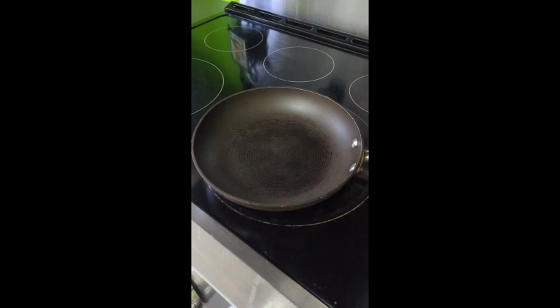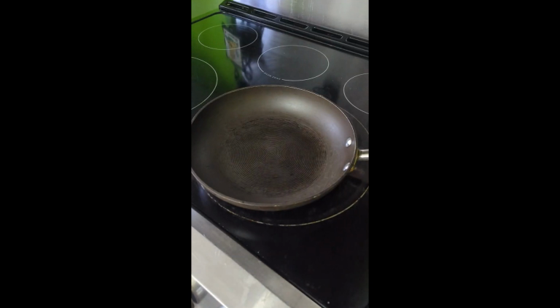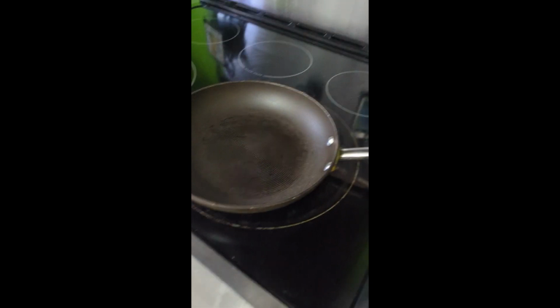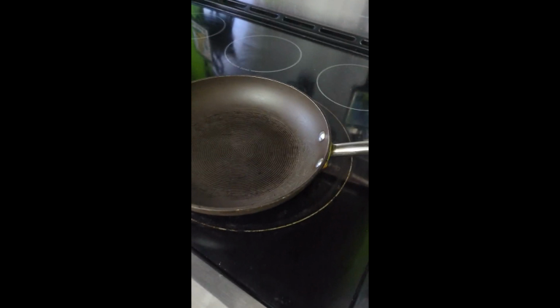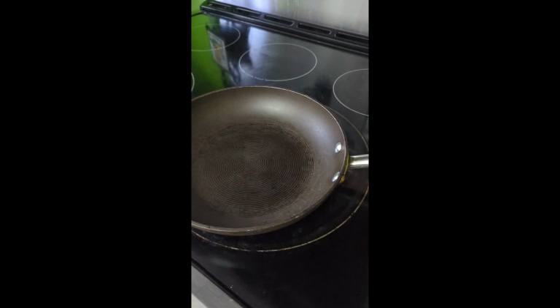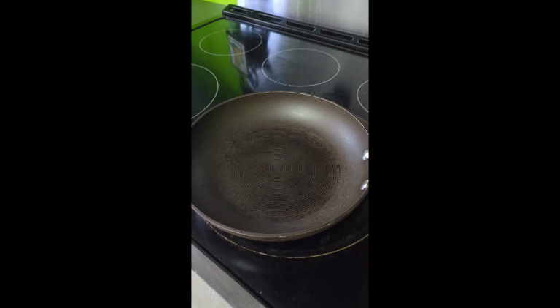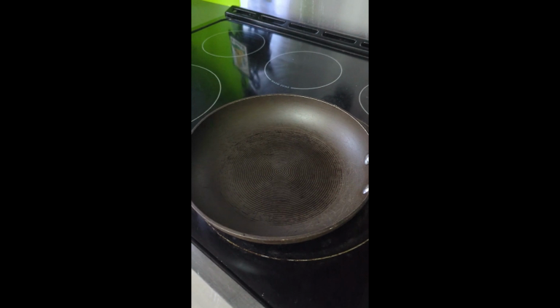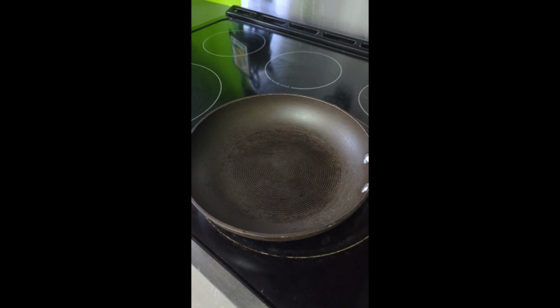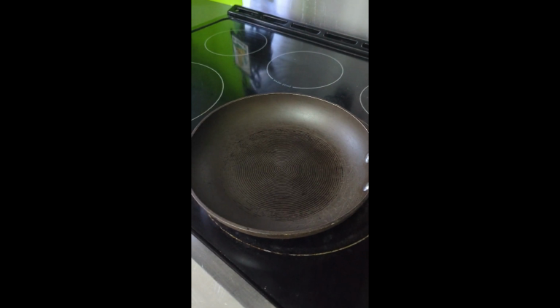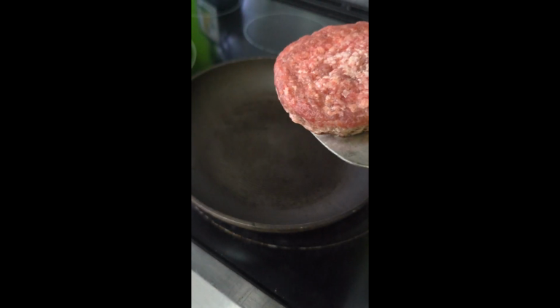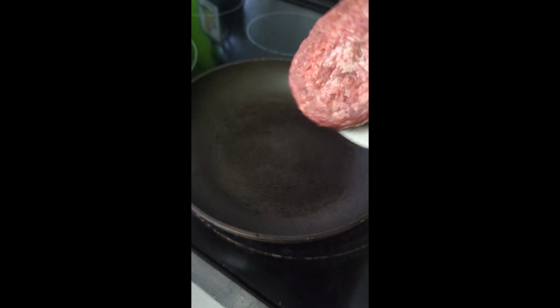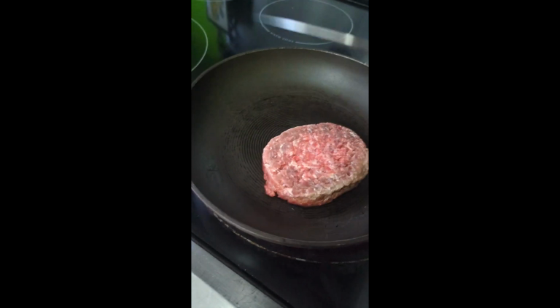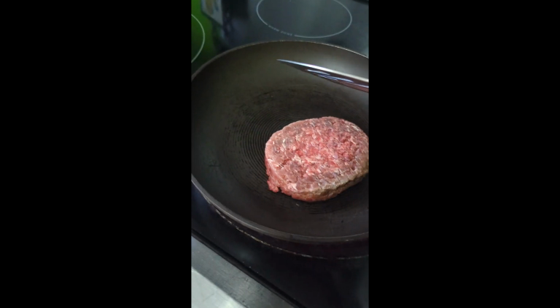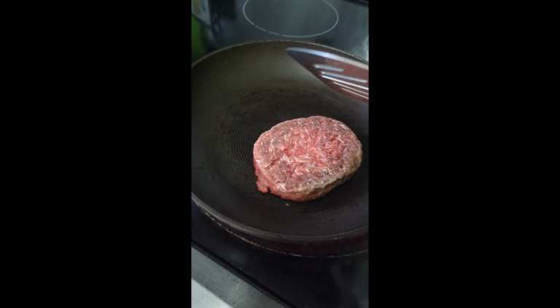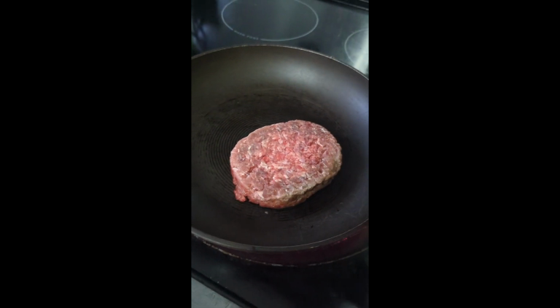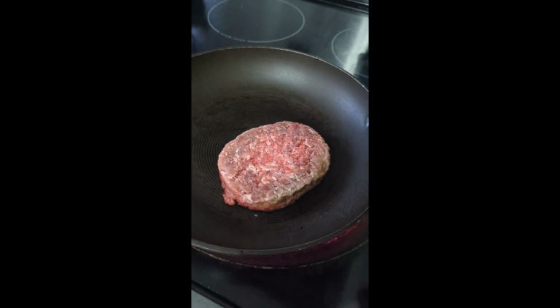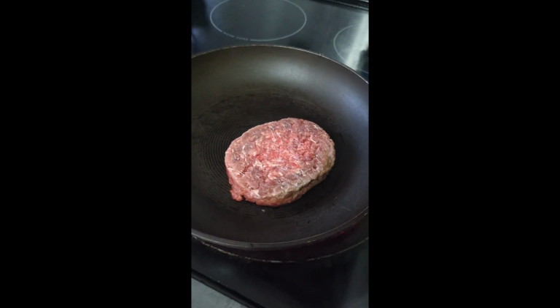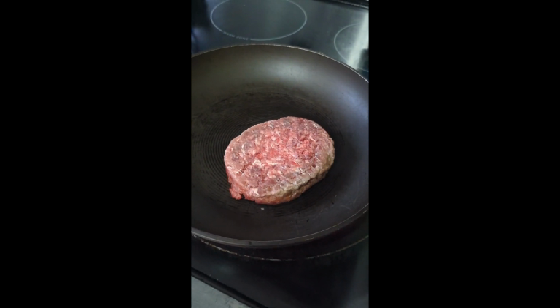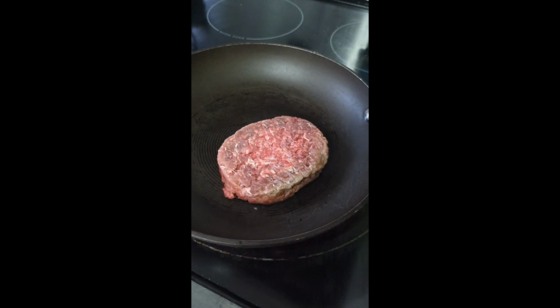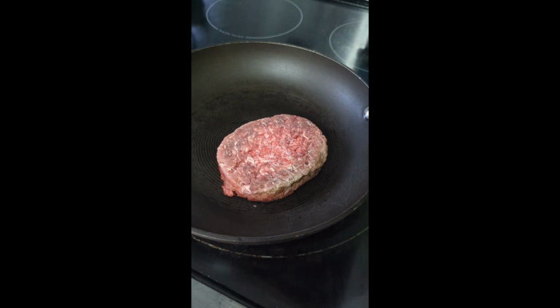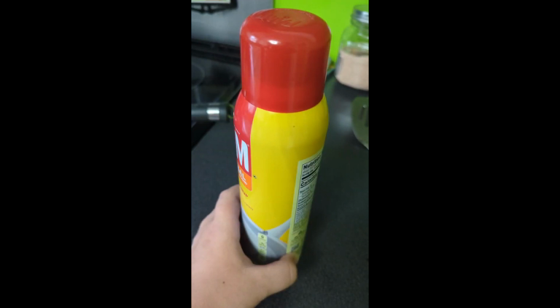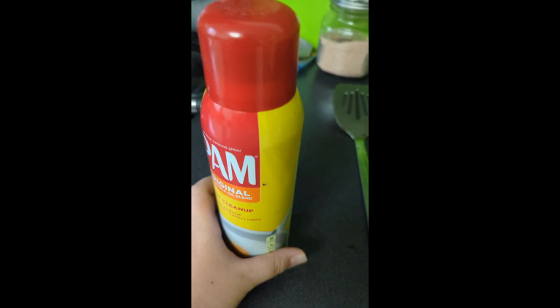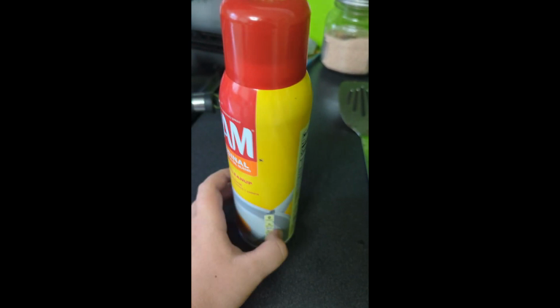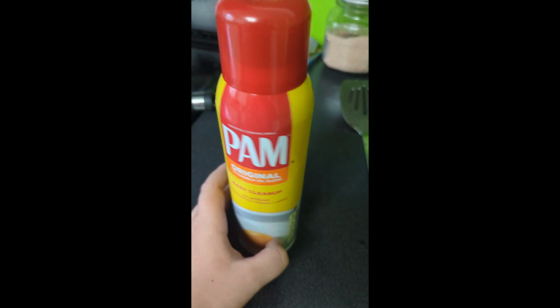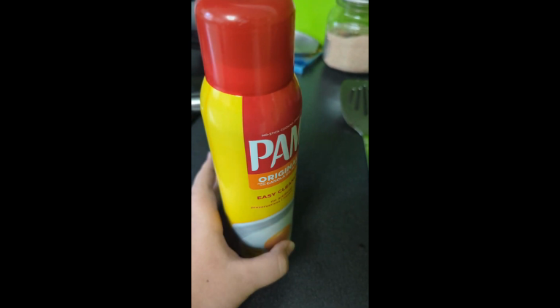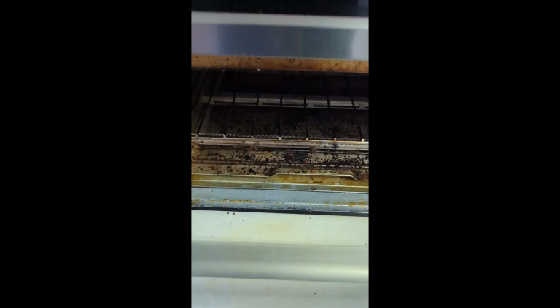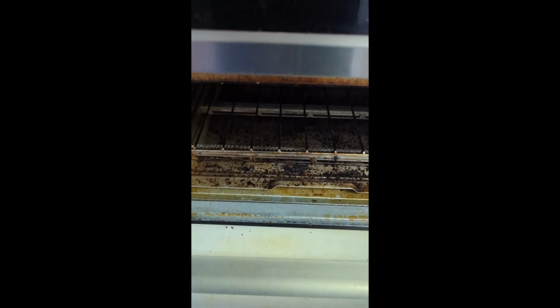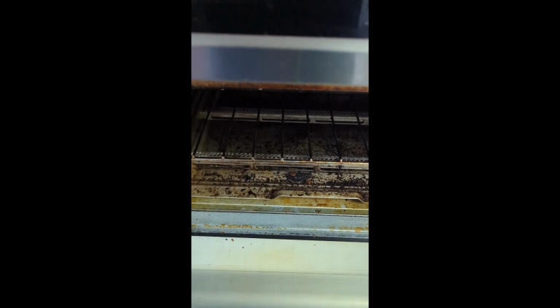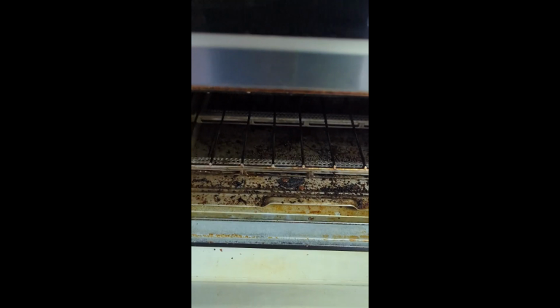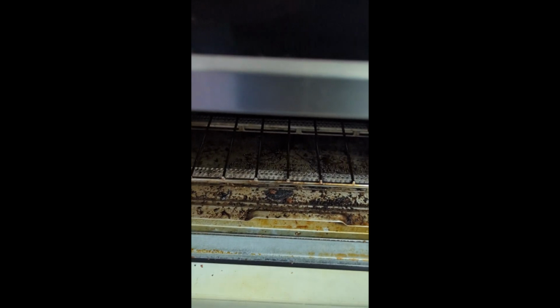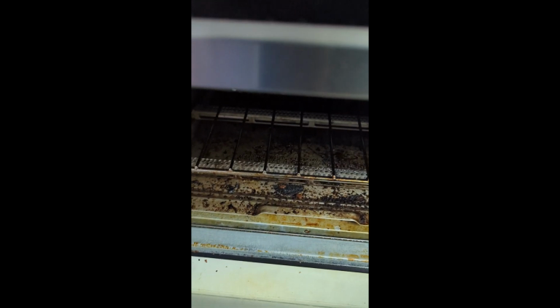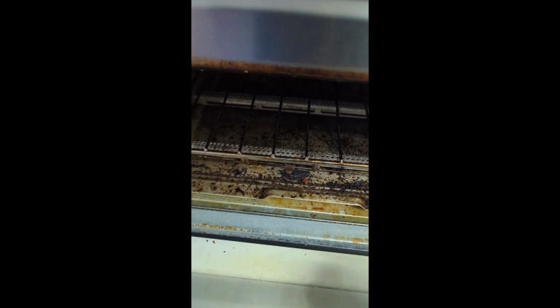Now you are ready for your hamburger to go in. Not very hot. Don't forget to spray your pan and put your bread in the toaster at this point.